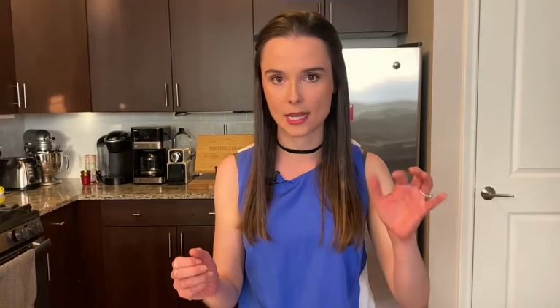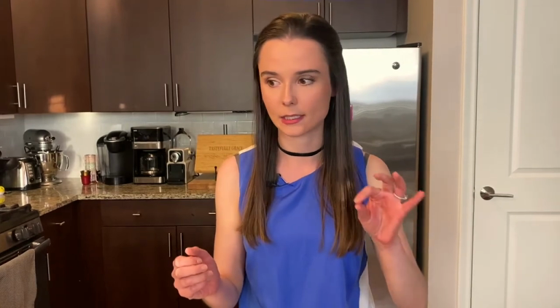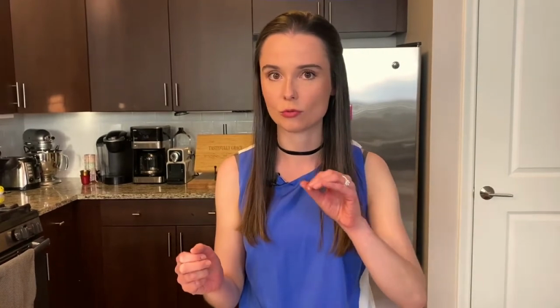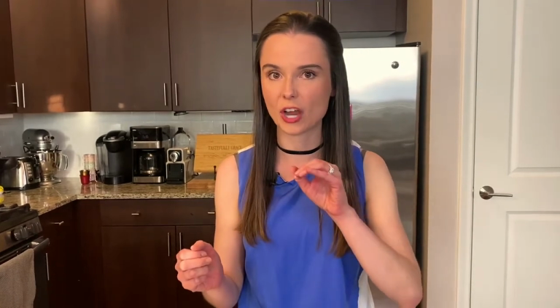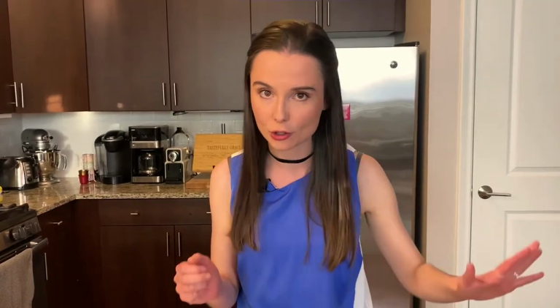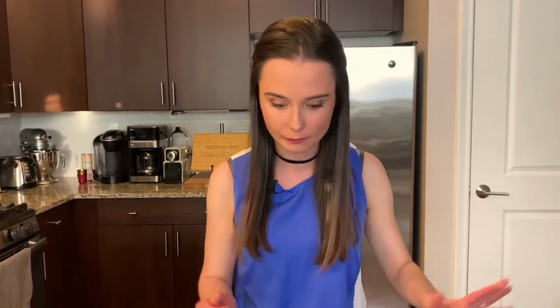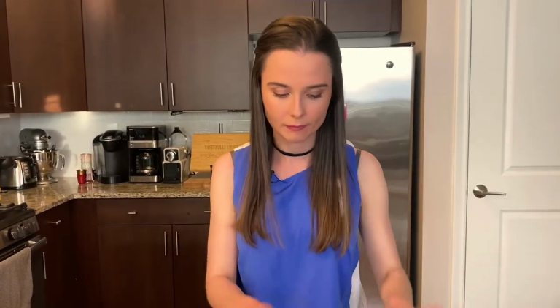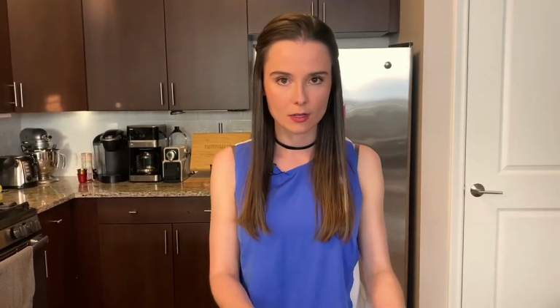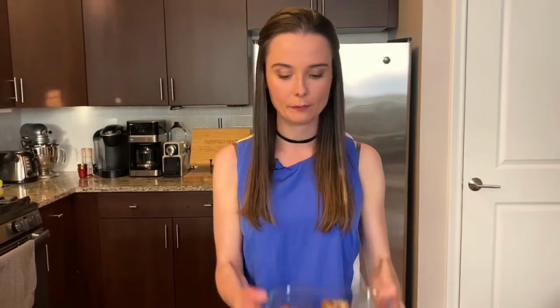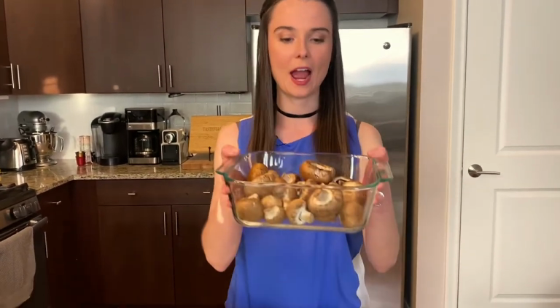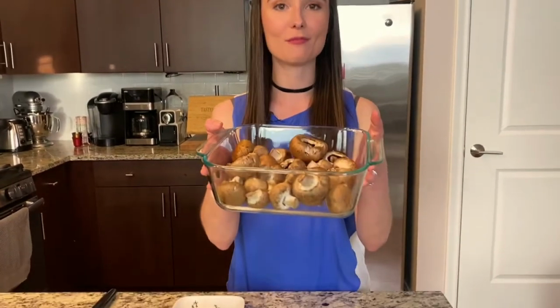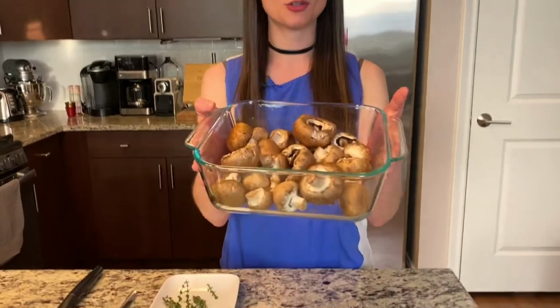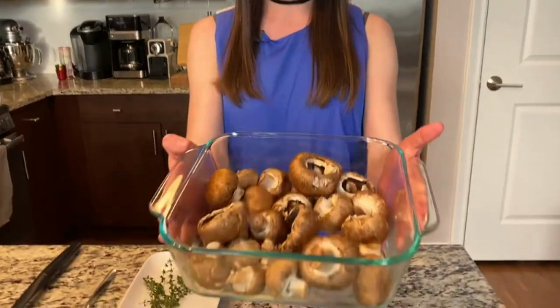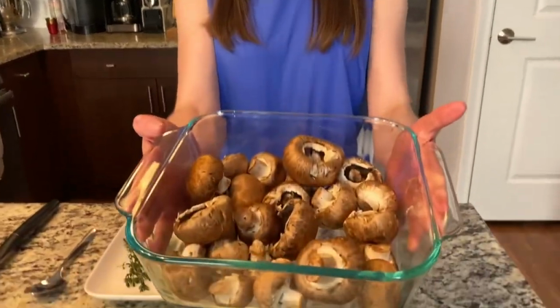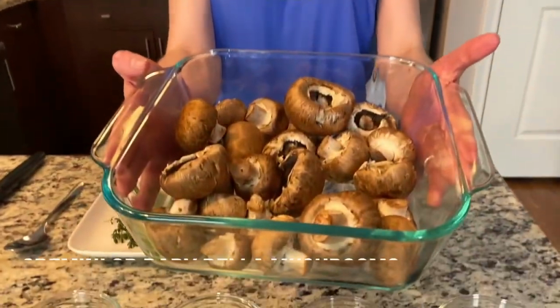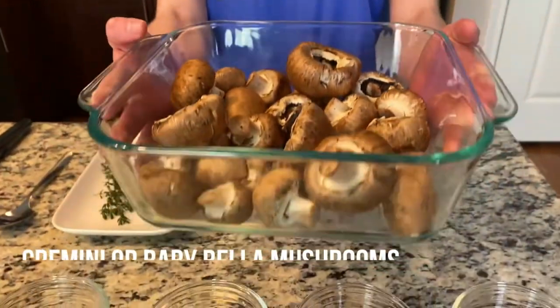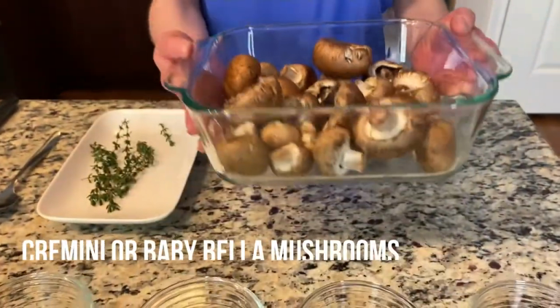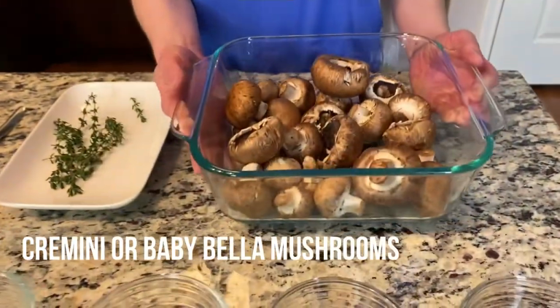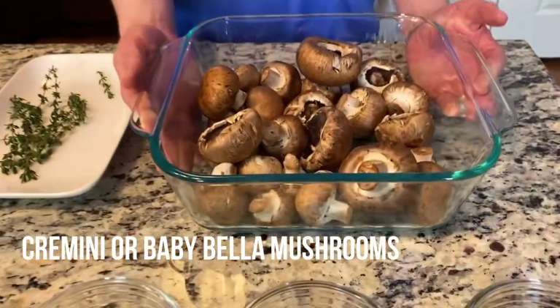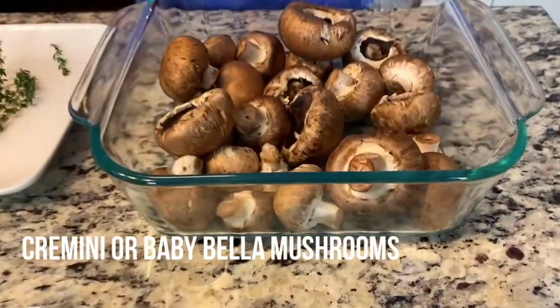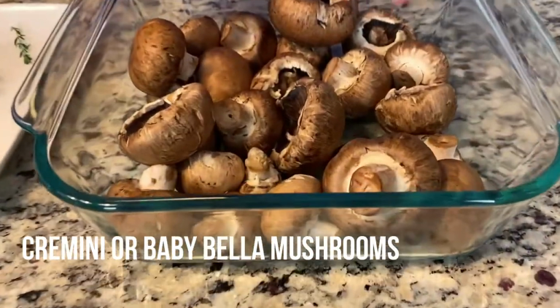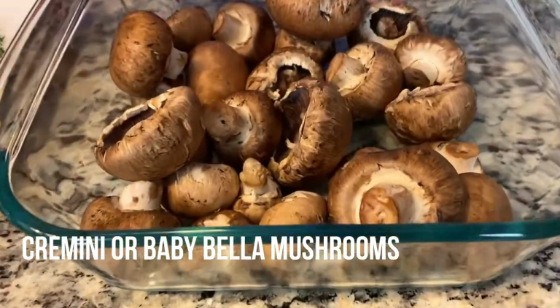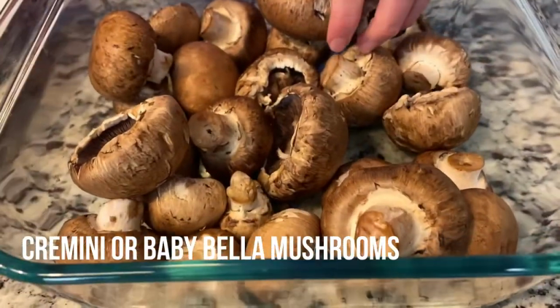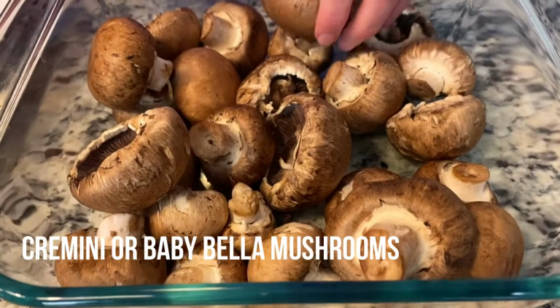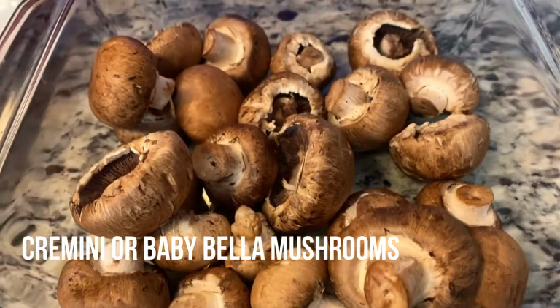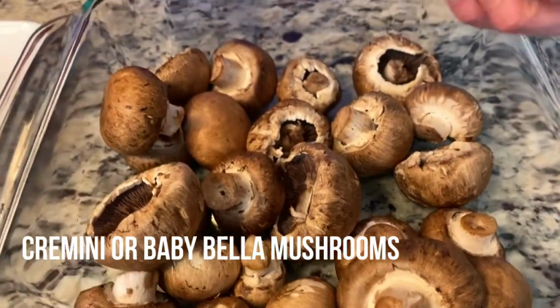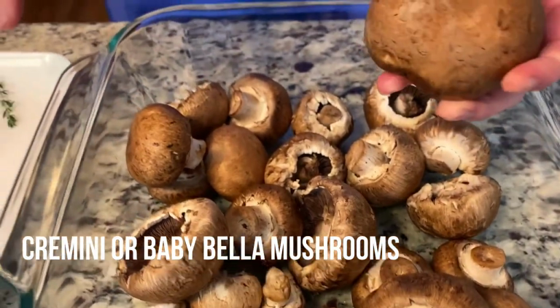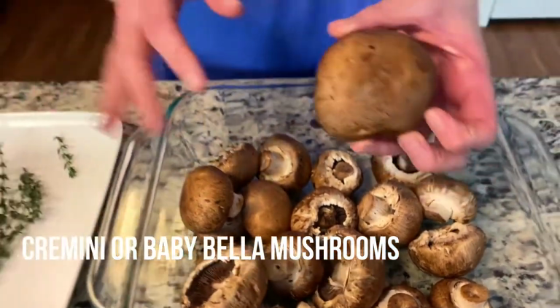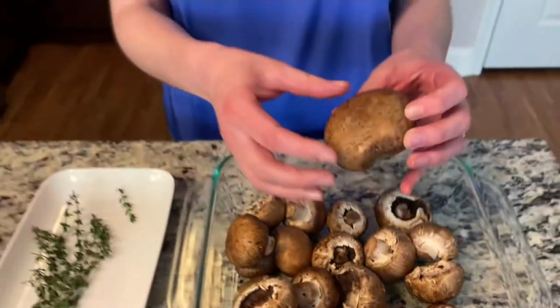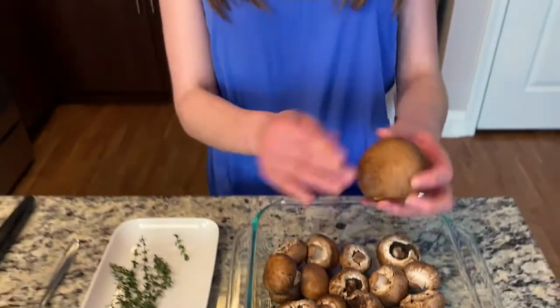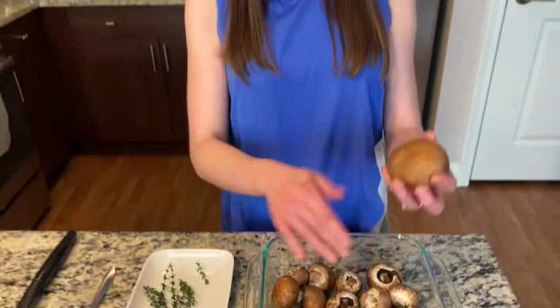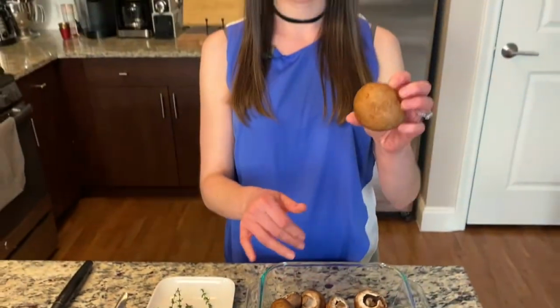And they taste like you took hours to do. So I have my mushrooms here — lots and lots of cremini mushrooms, AKA baby bella. It's the same thing.